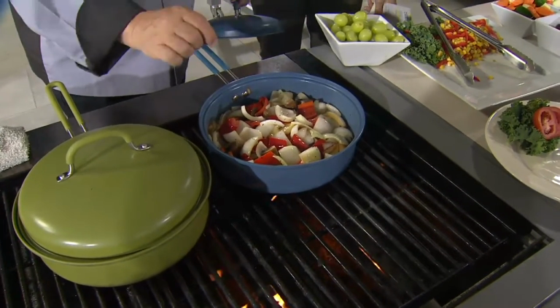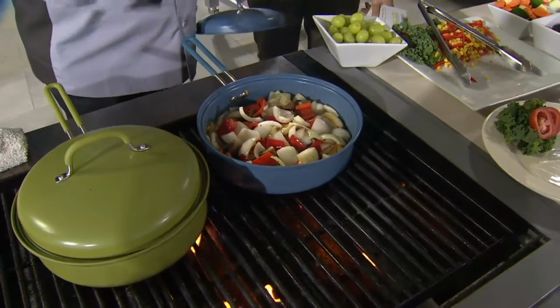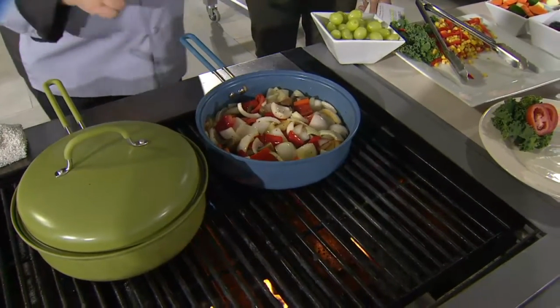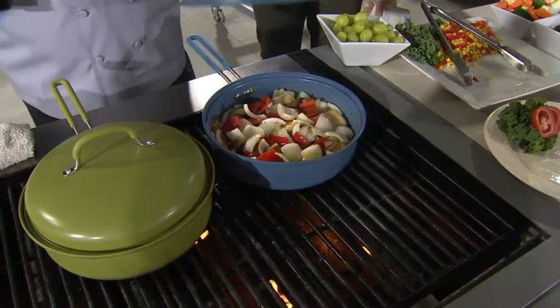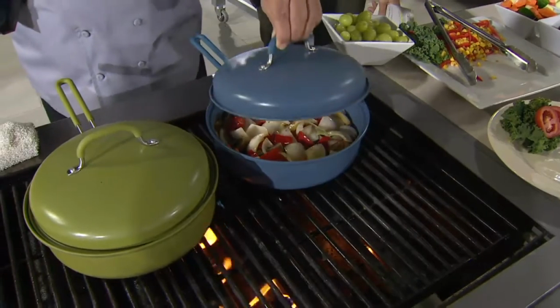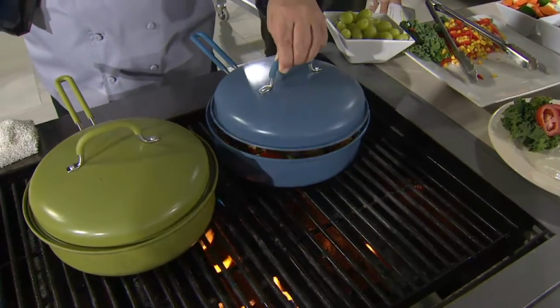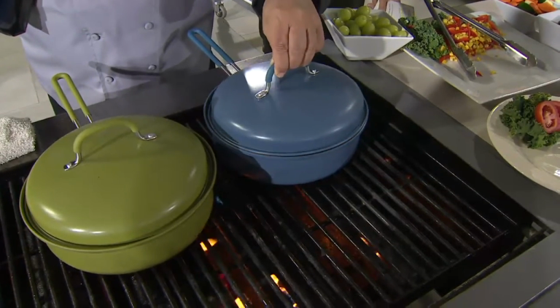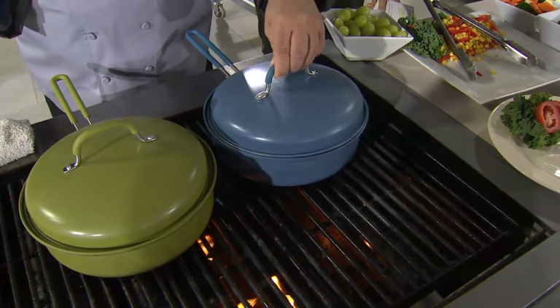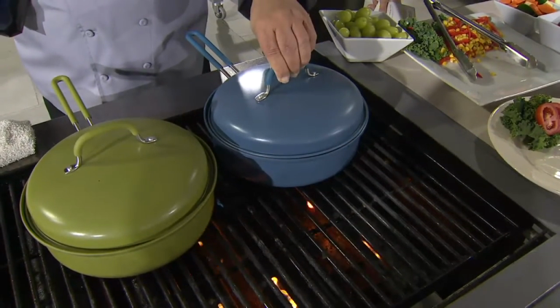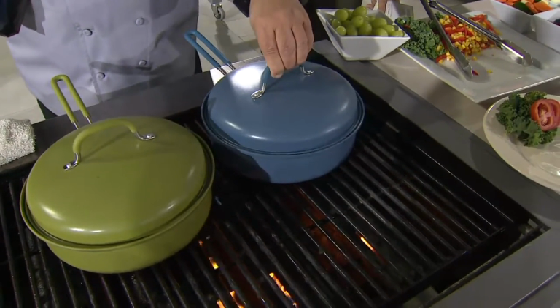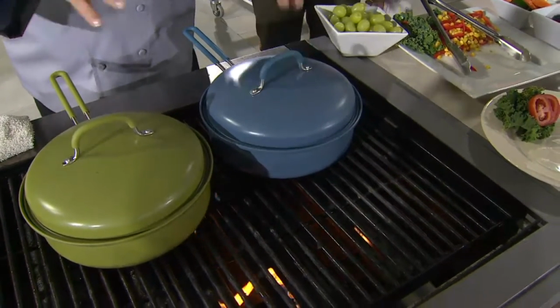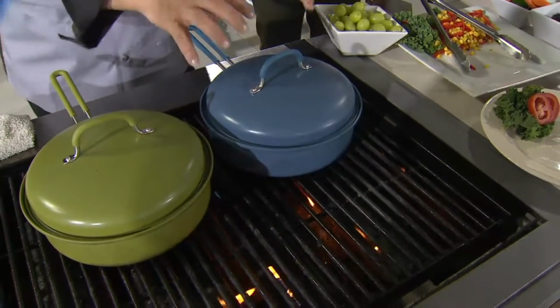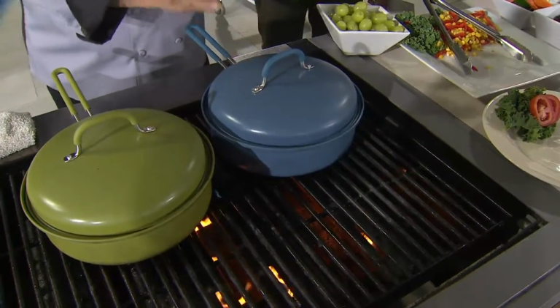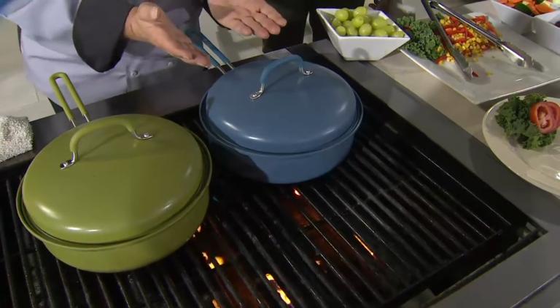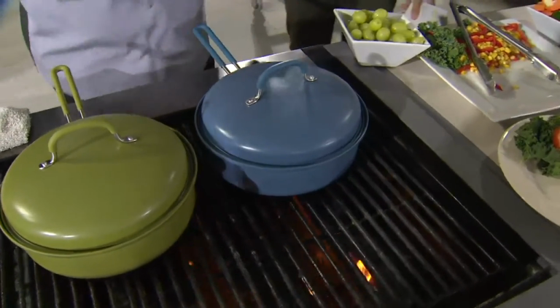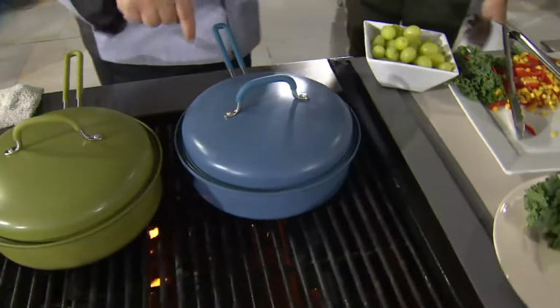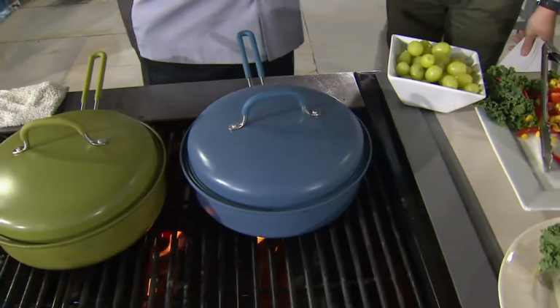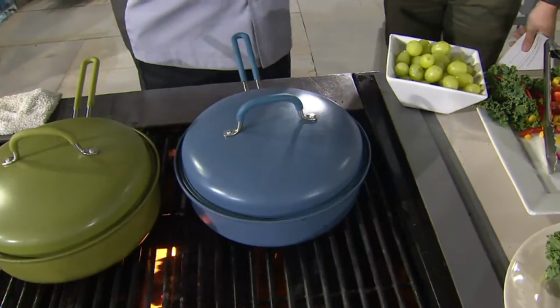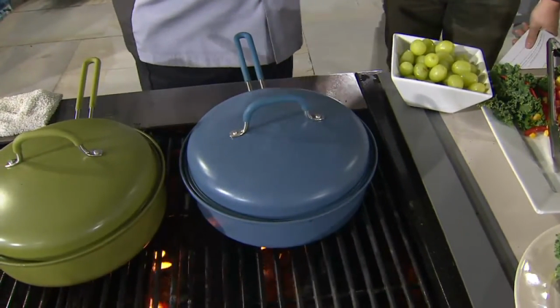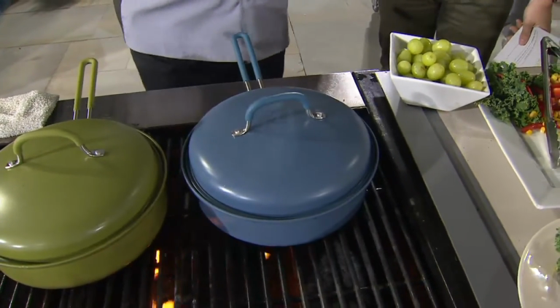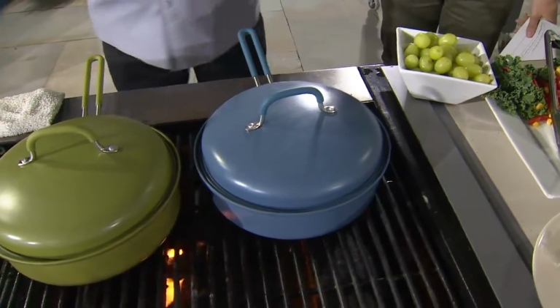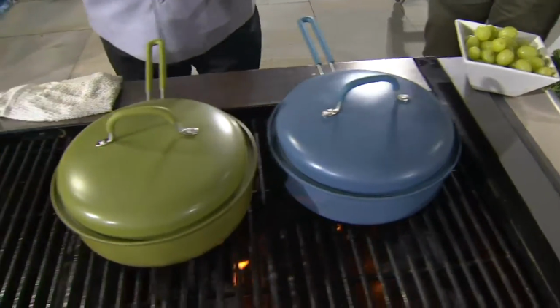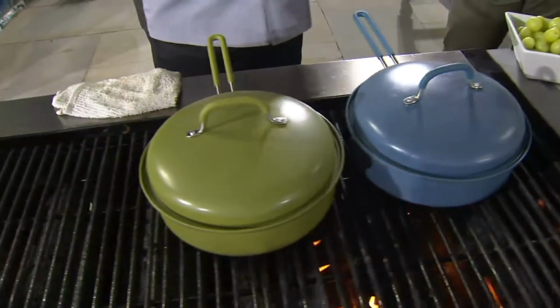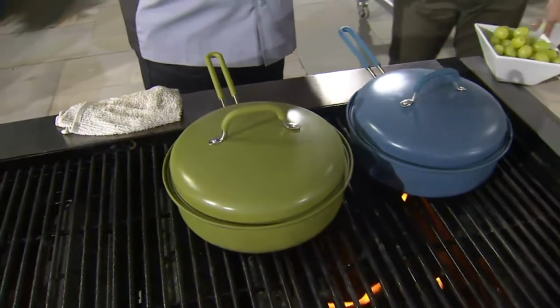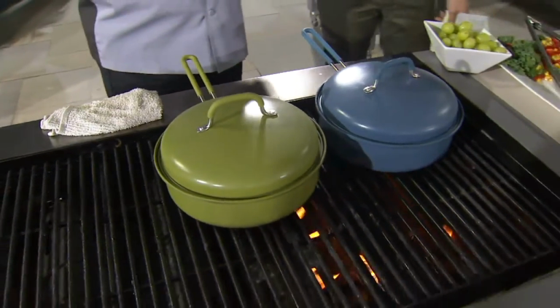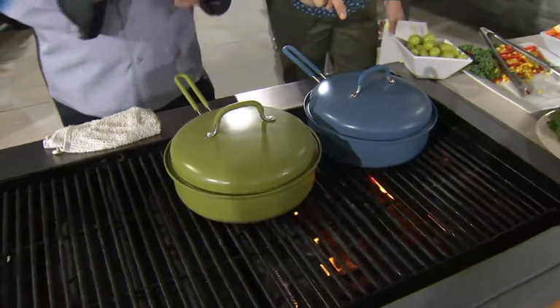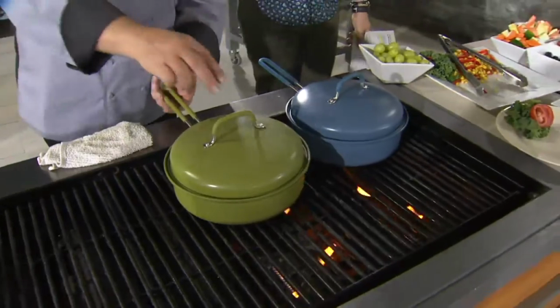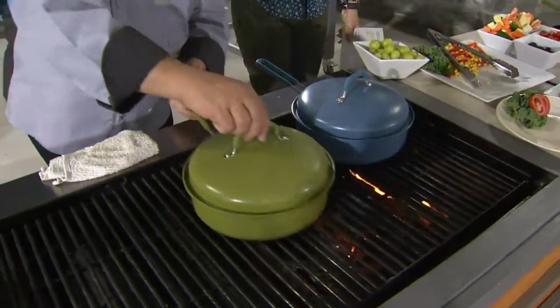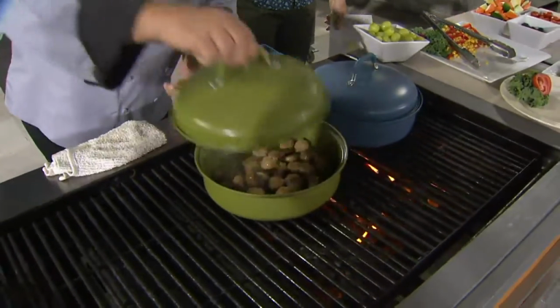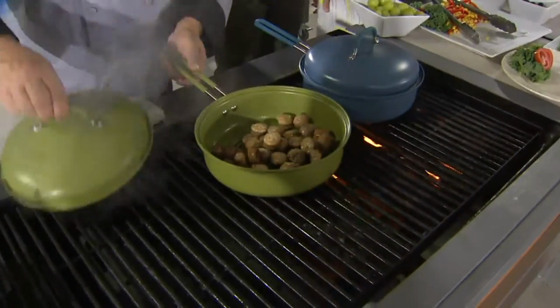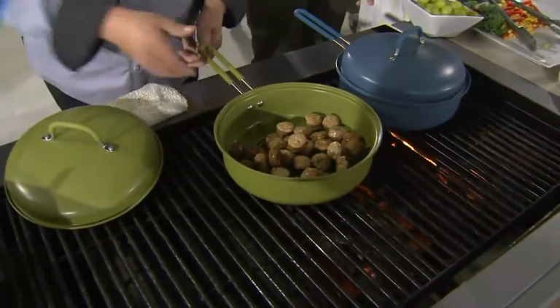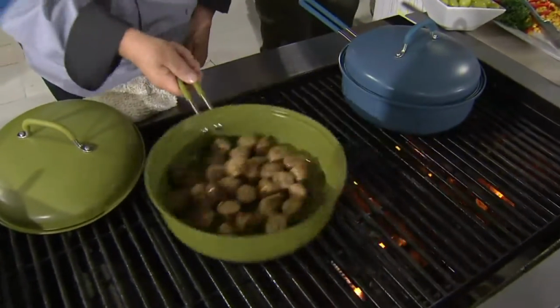Aluminum, nonstick, and one of the few barbecue products that actually comes with a lid. So now I can steam, saute, and barbecue all in one pan — steam, saute, barbecue in one vessel. None of the food goes down between the grates.